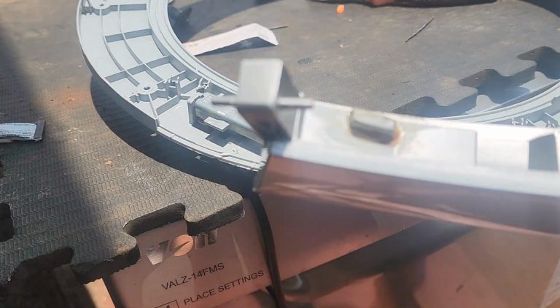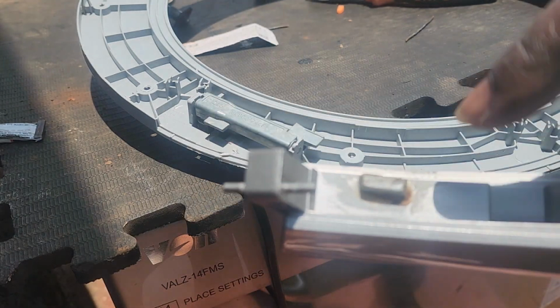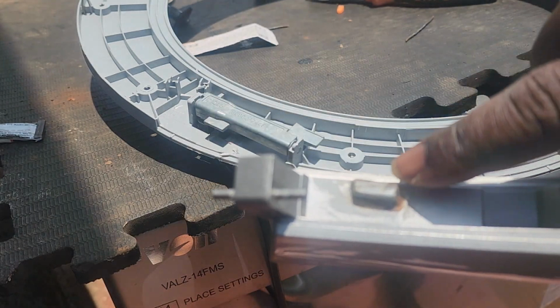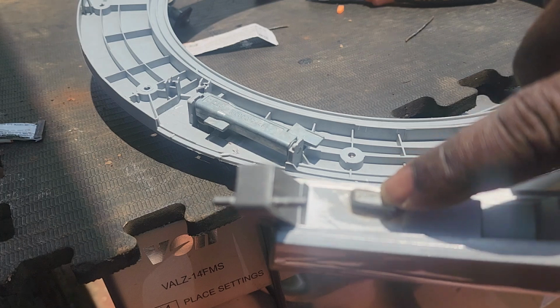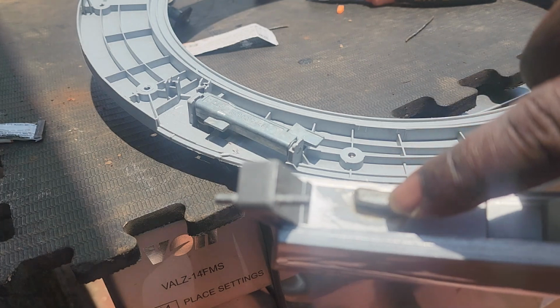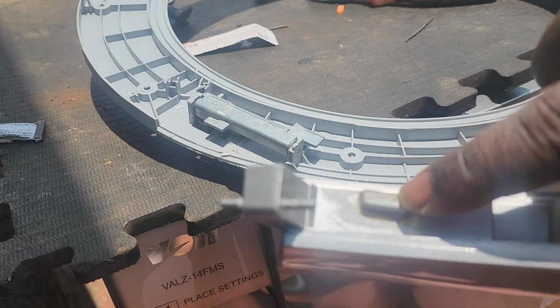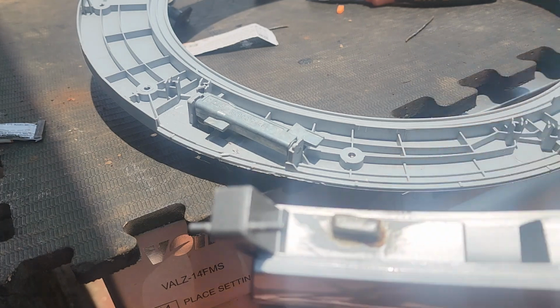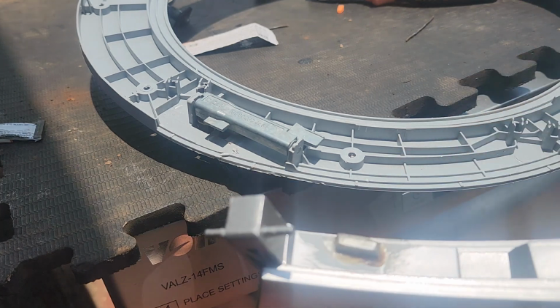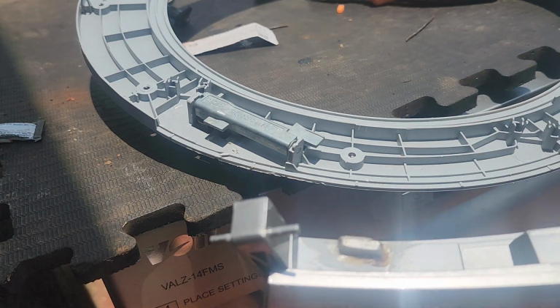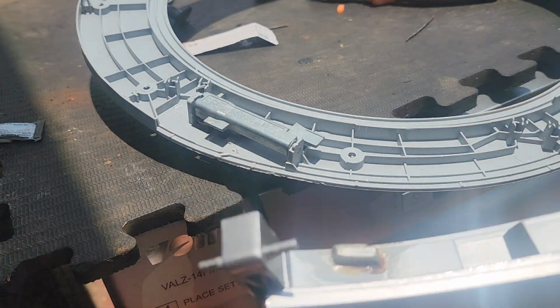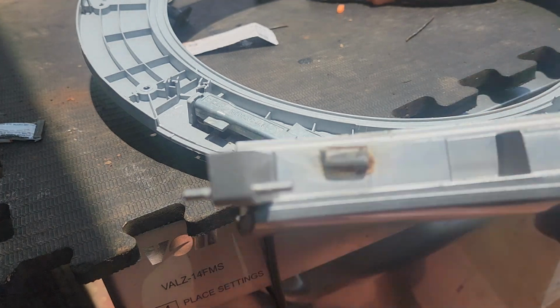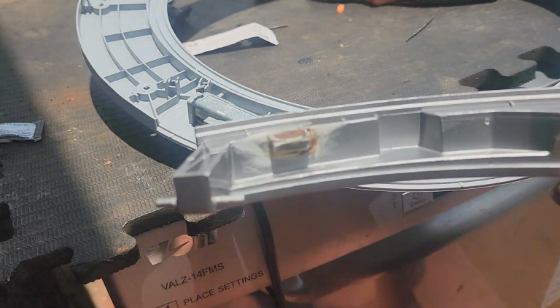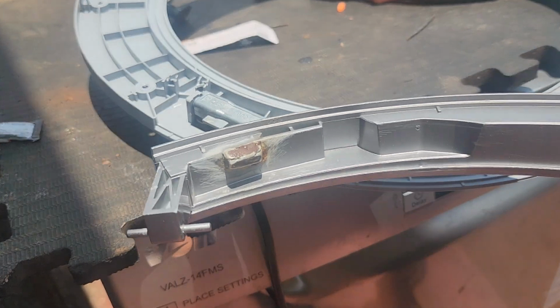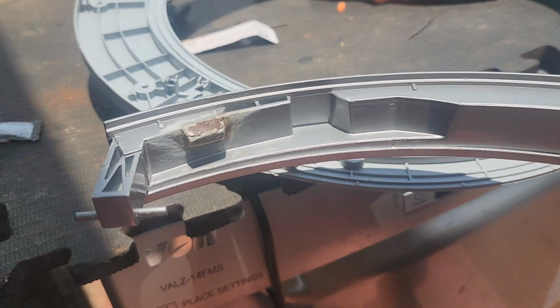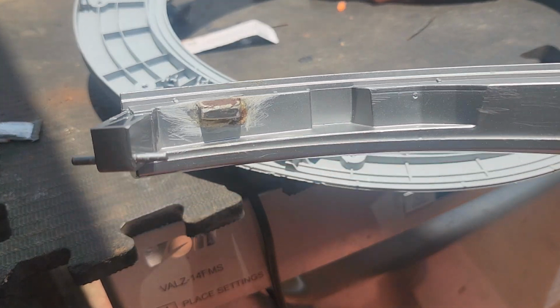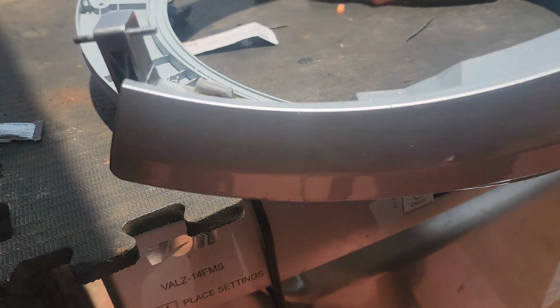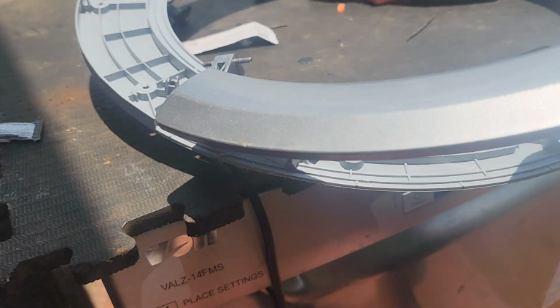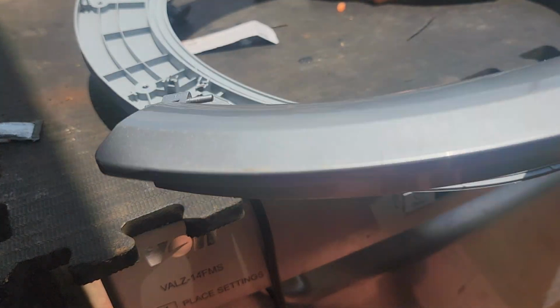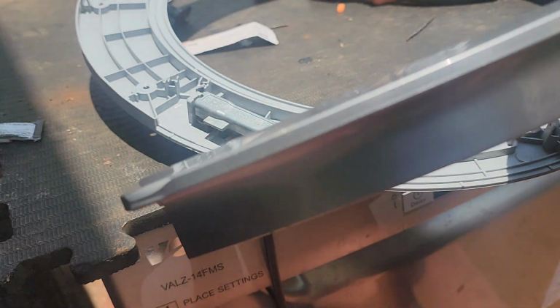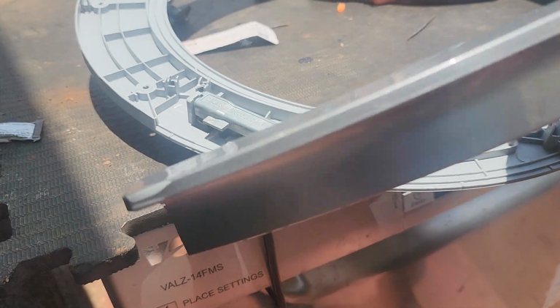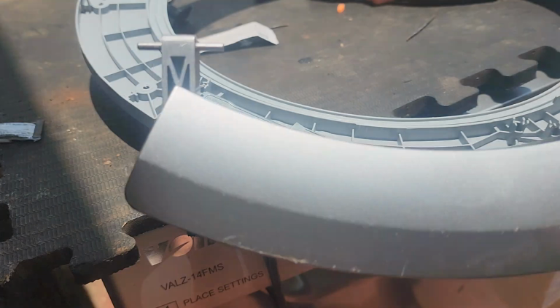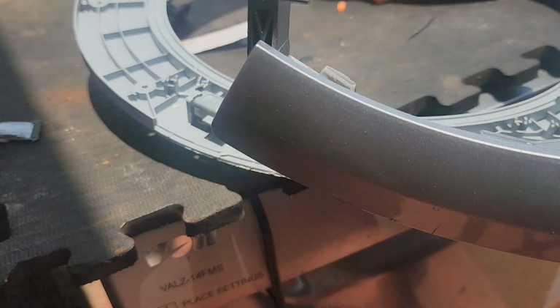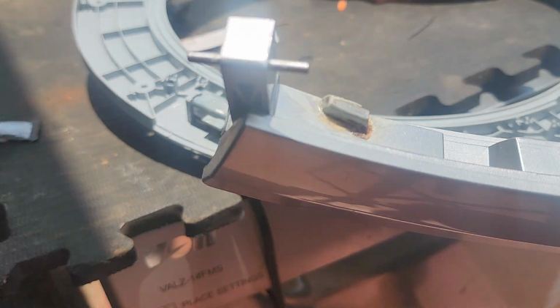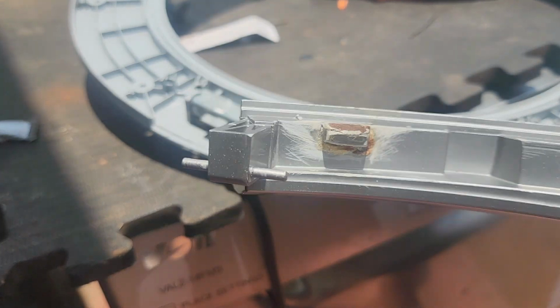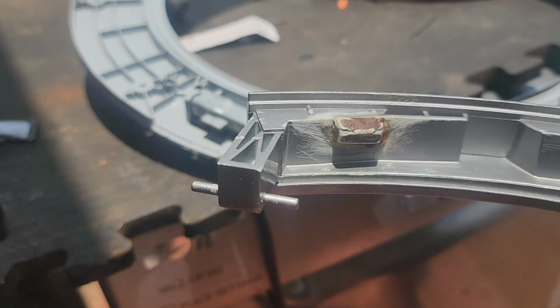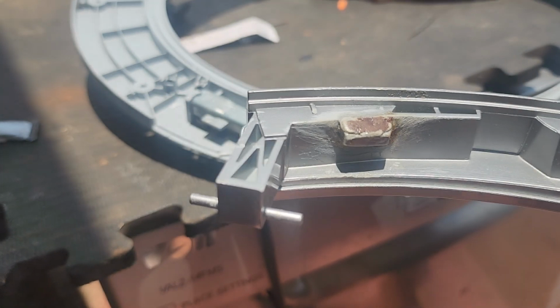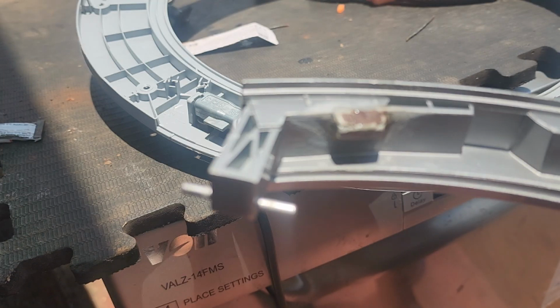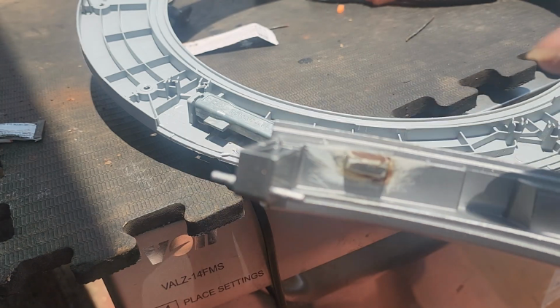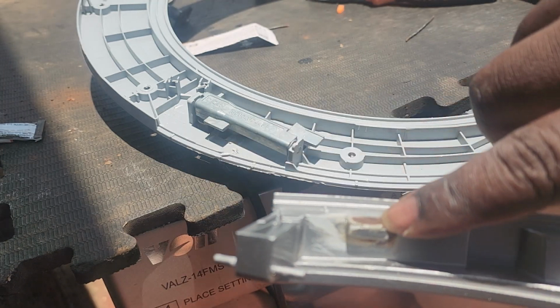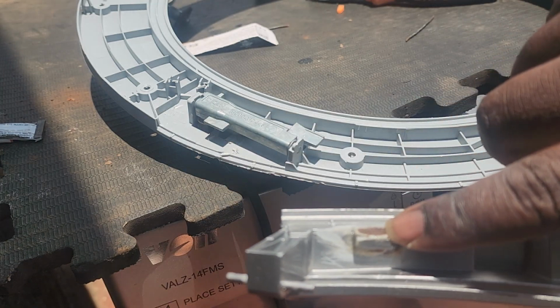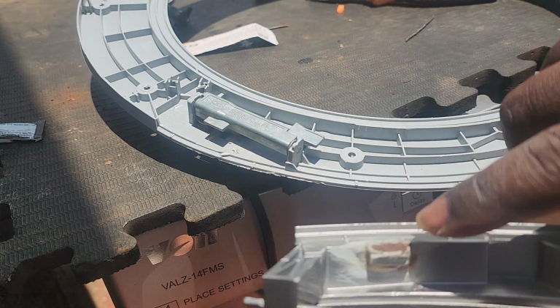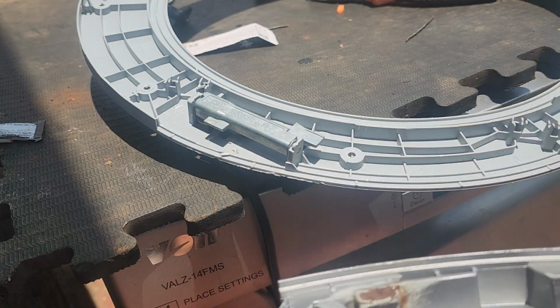When it breaks, this one is what breaks. You can replace the holder handle, or you can repair this one.